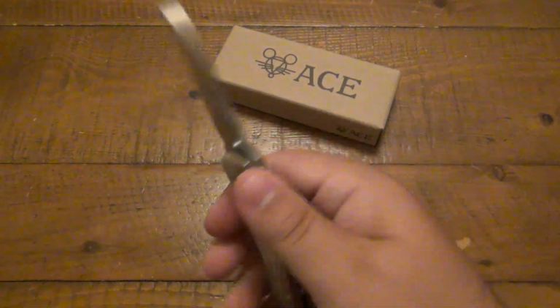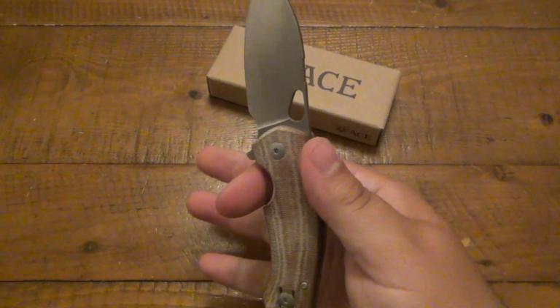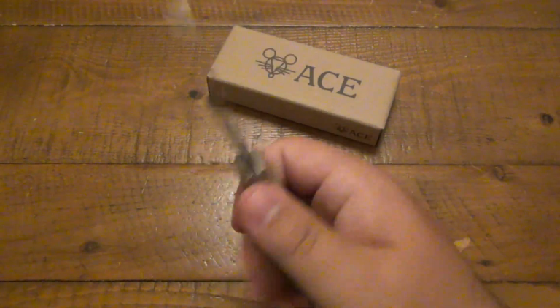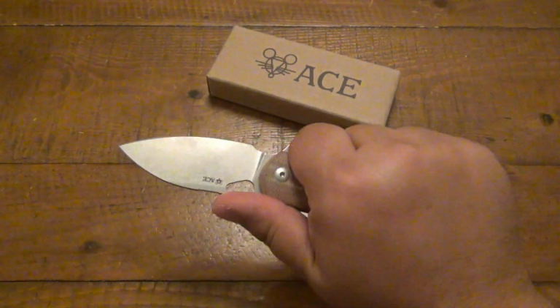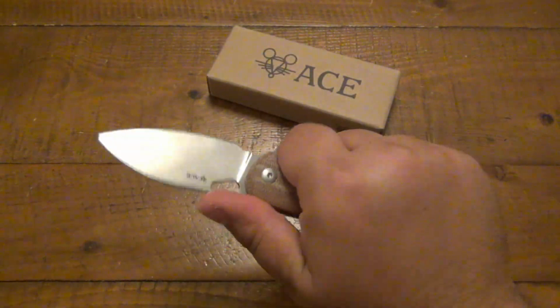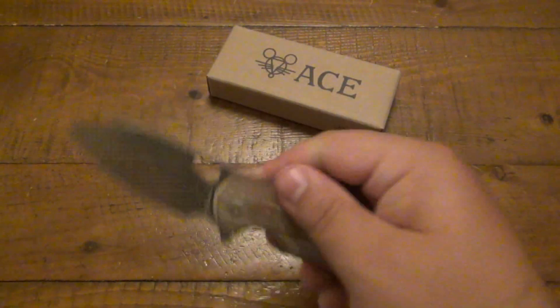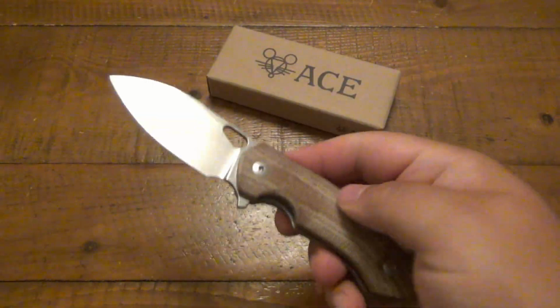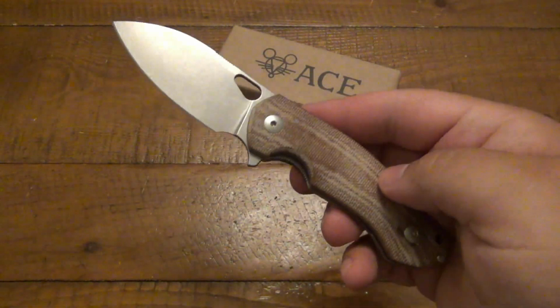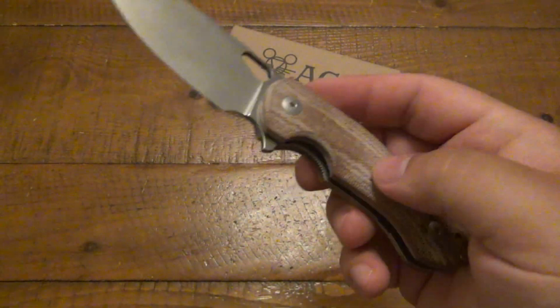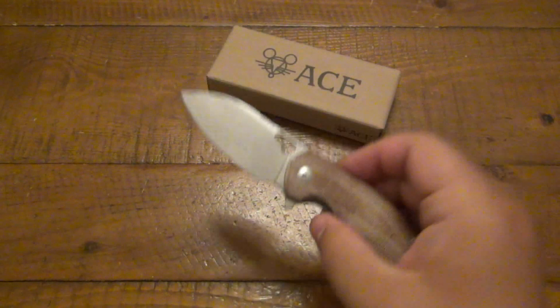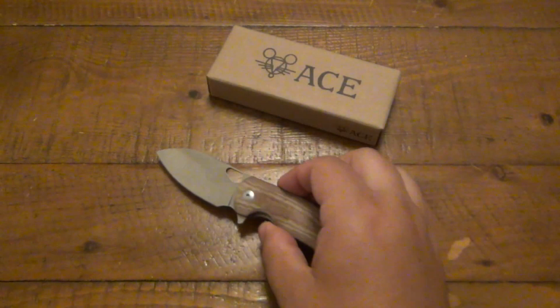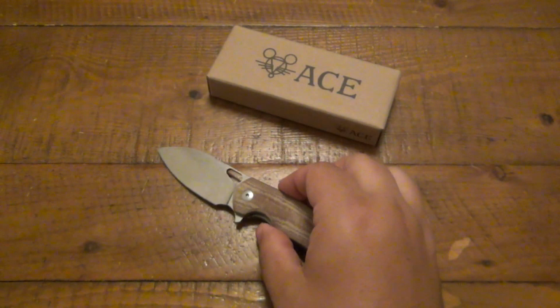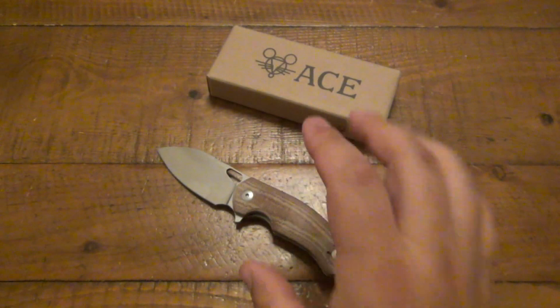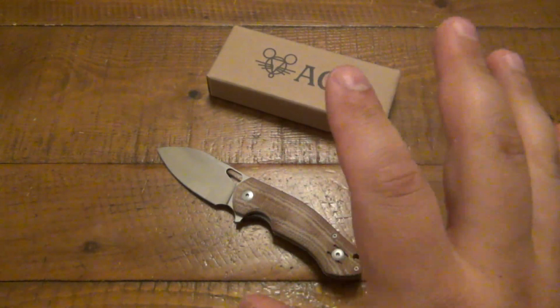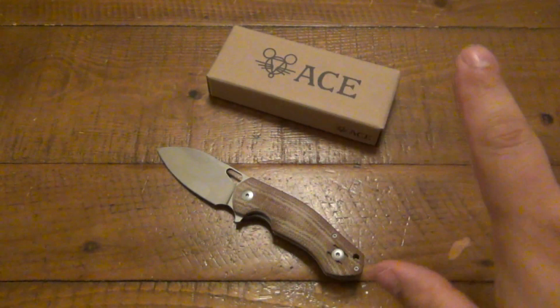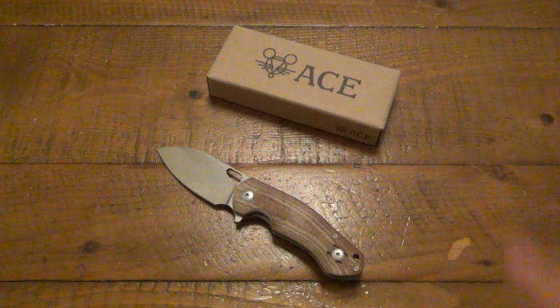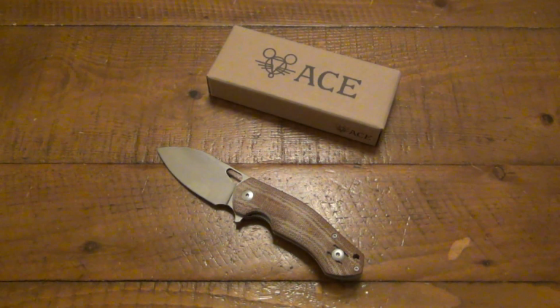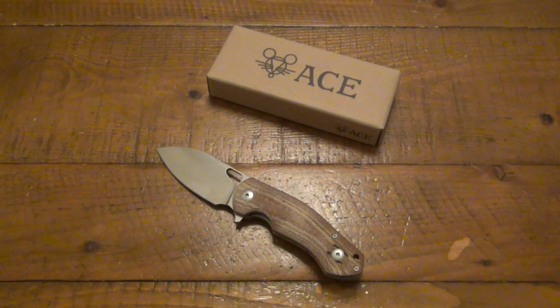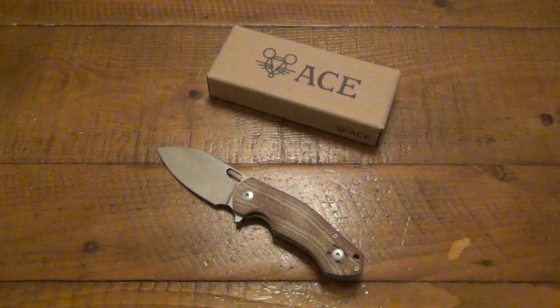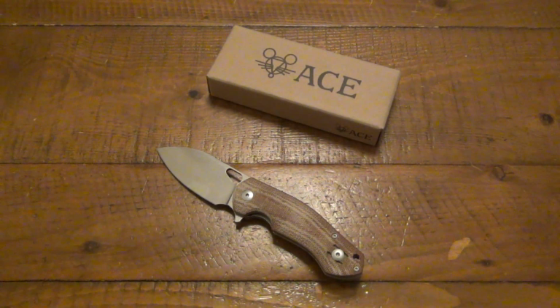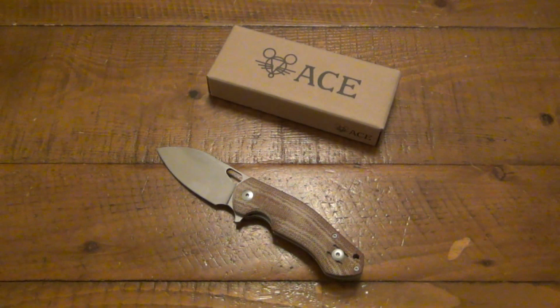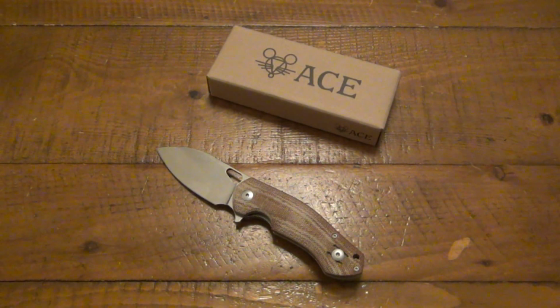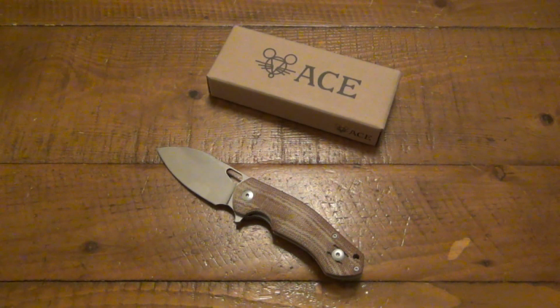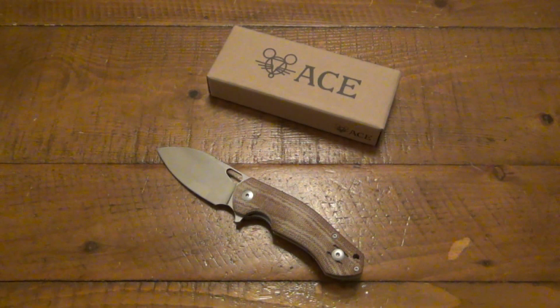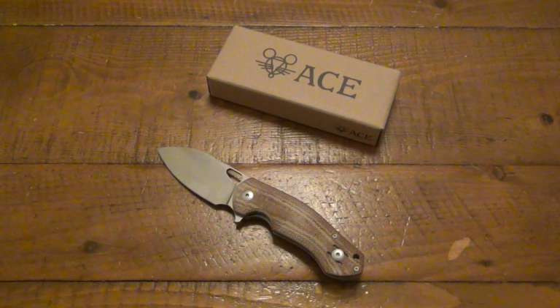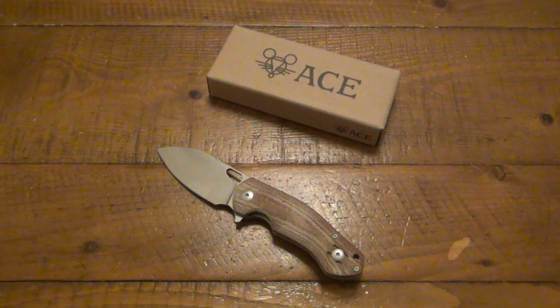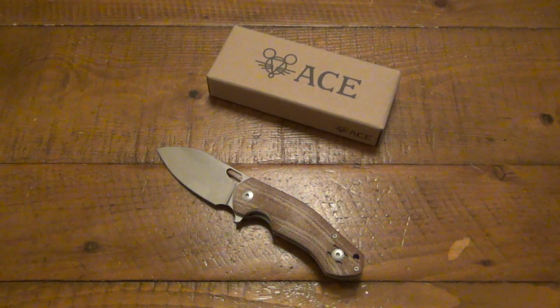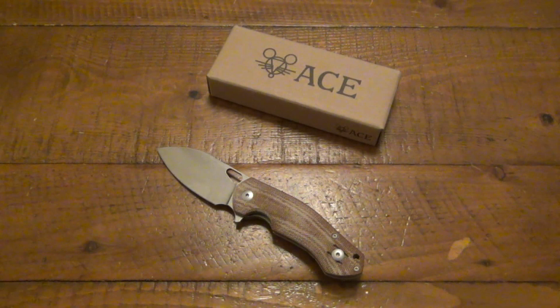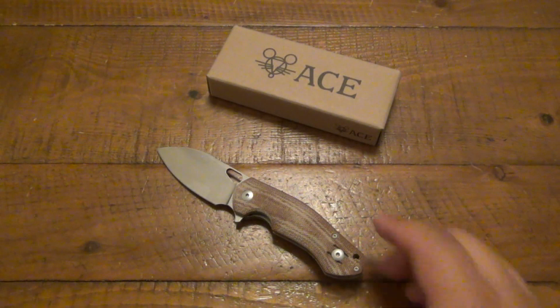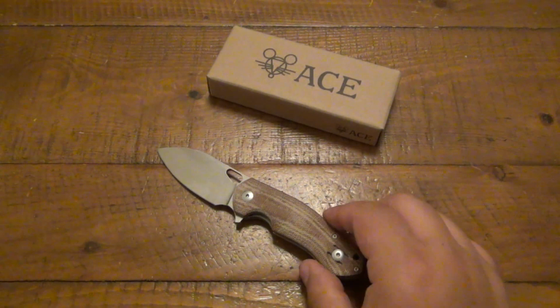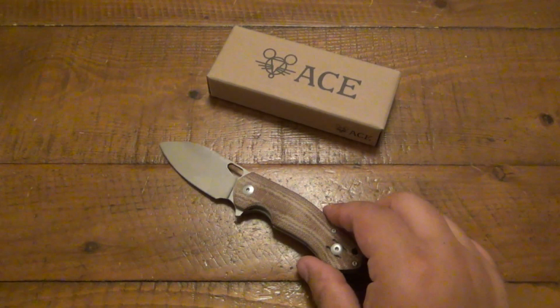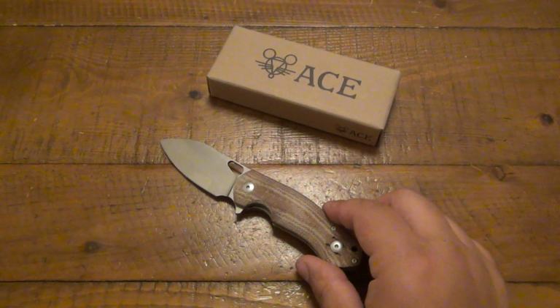This is a fantastic knife, really really nice. And the other two, I haven't had much use on those yet, but you'll see other videos in the future as I get more time to test those out. Just very cool.